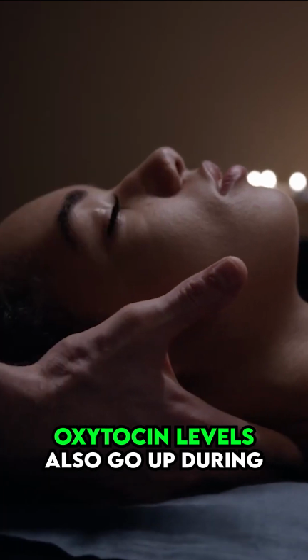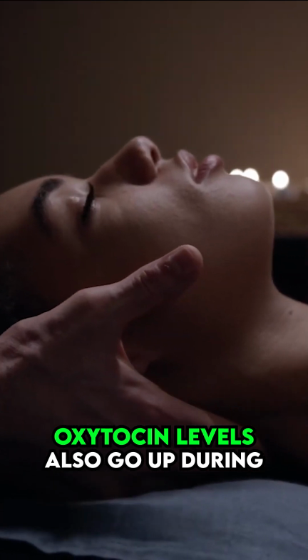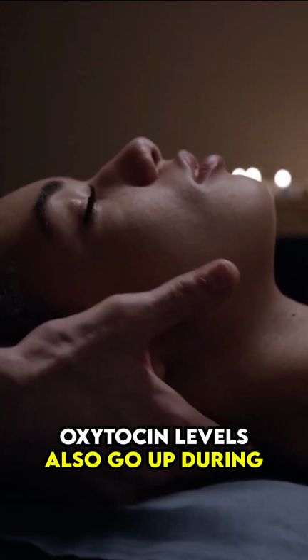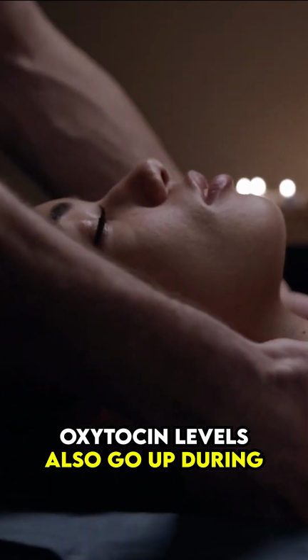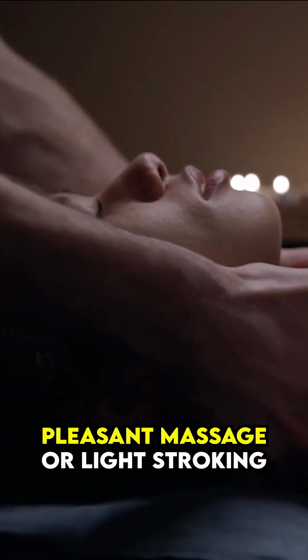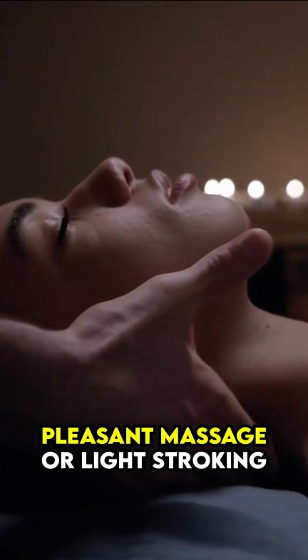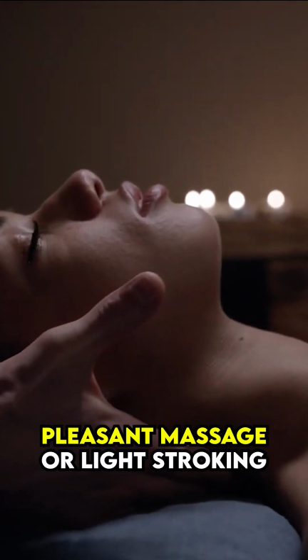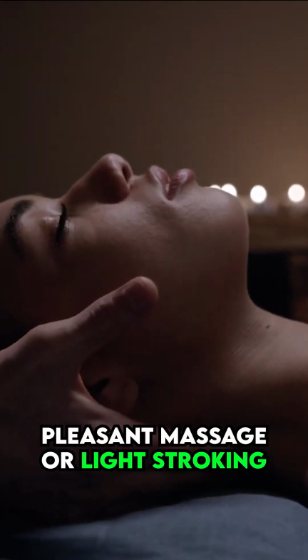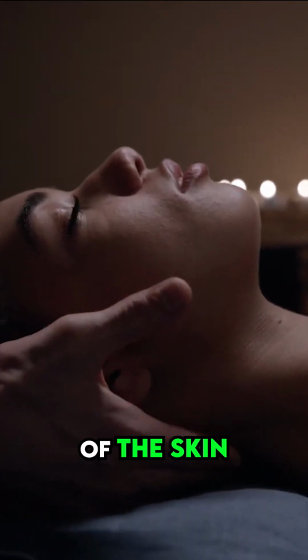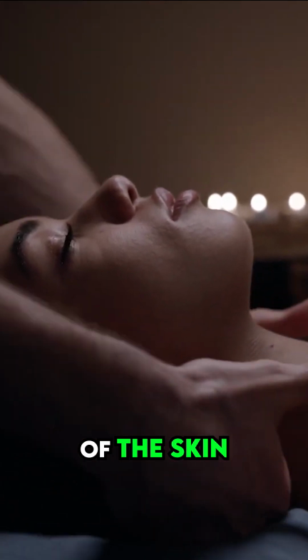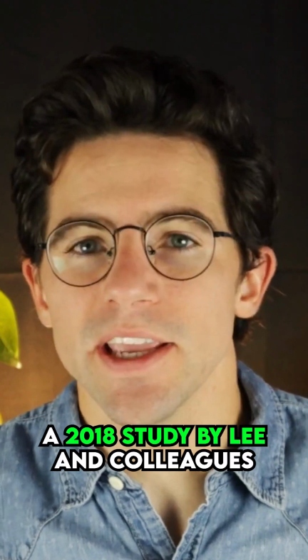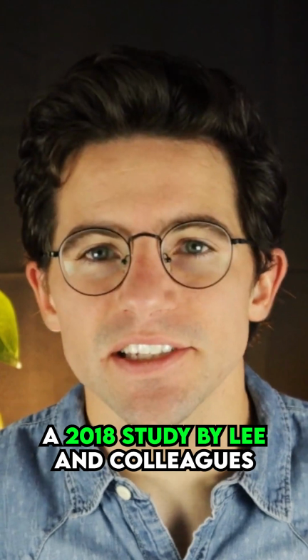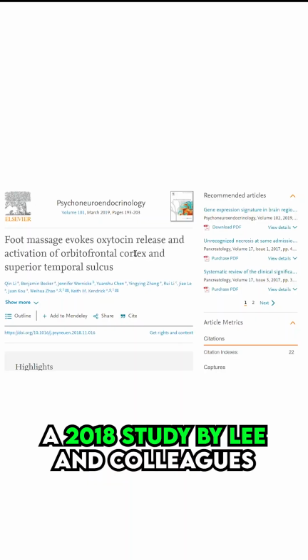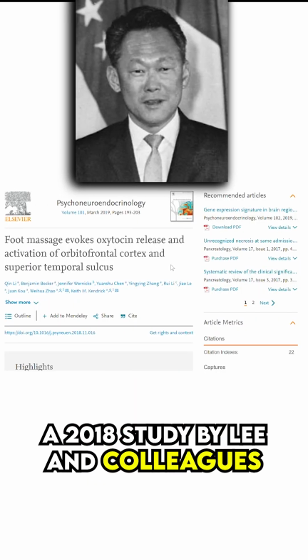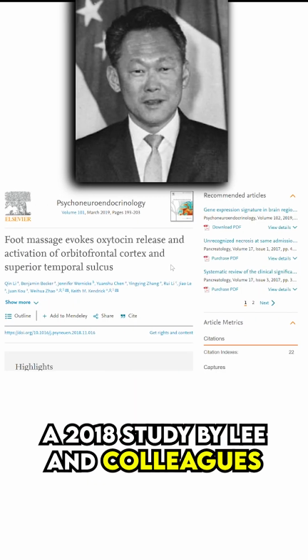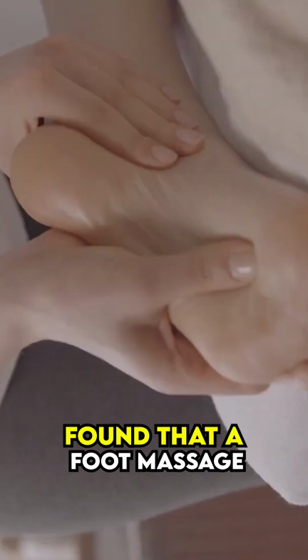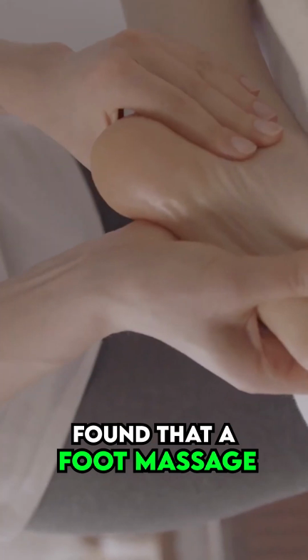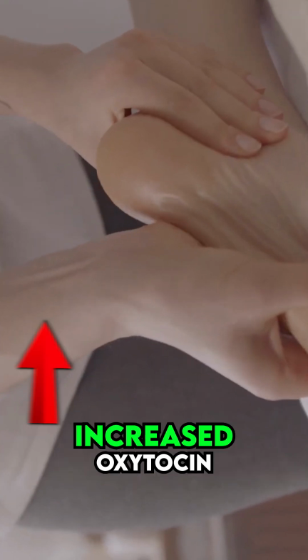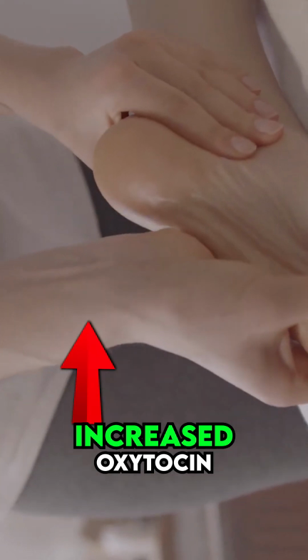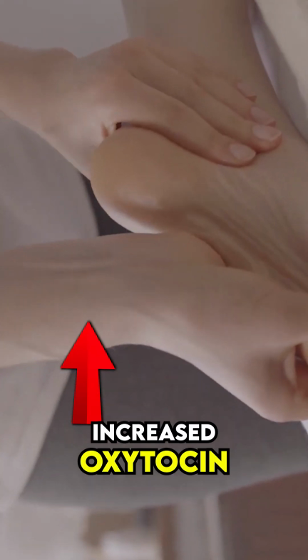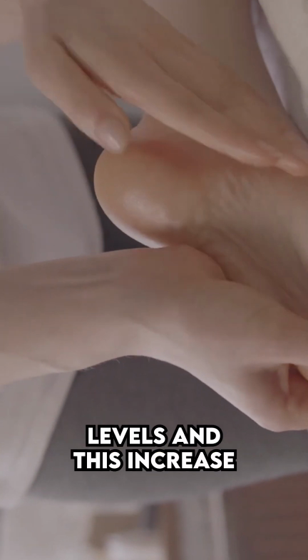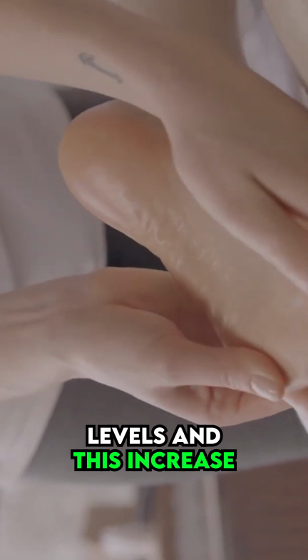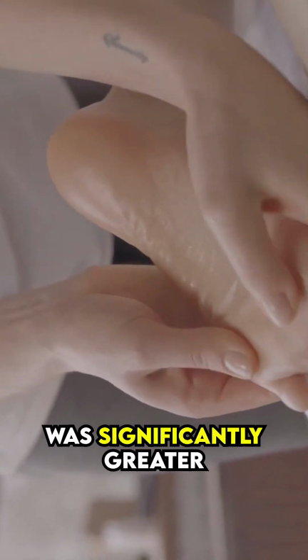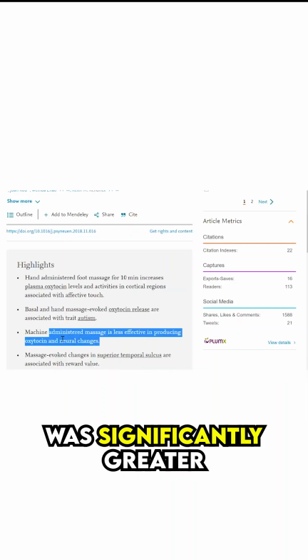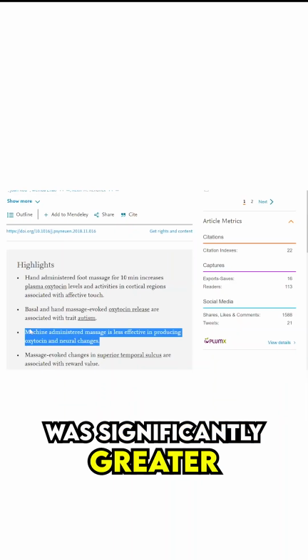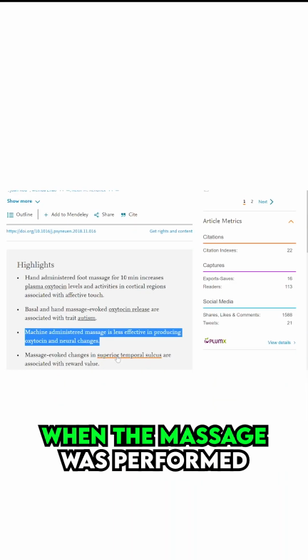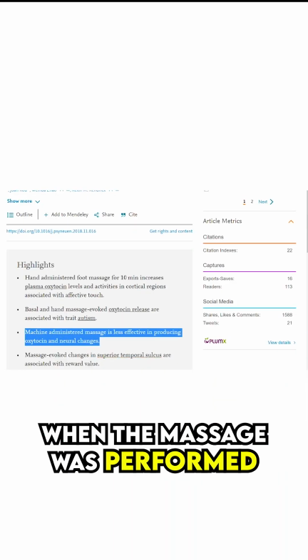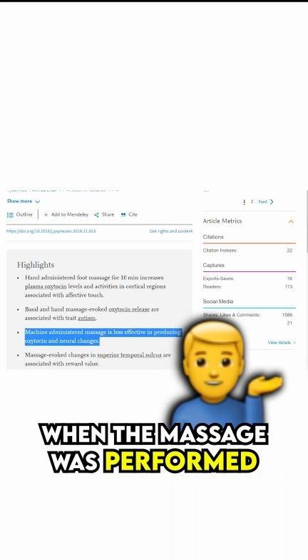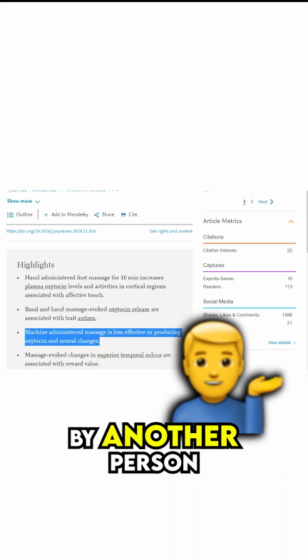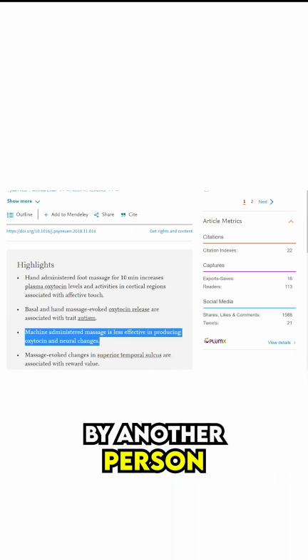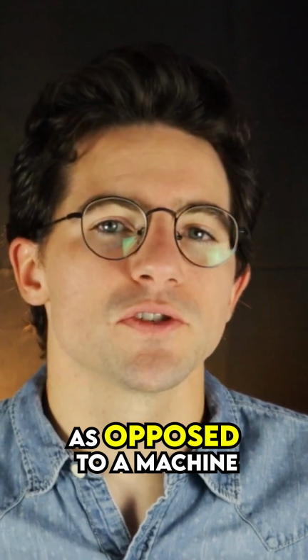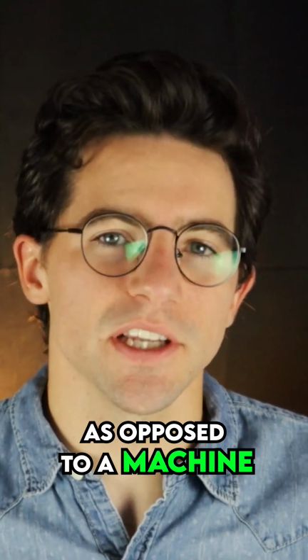Oxytocin levels also go up during pleasant massage or light stroking of the skin. A 2018 study by Lee and colleagues found that a foot massage increased oxytocin levels, and this increase was significantly greater when the massage was performed by another person as opposed to a machine.